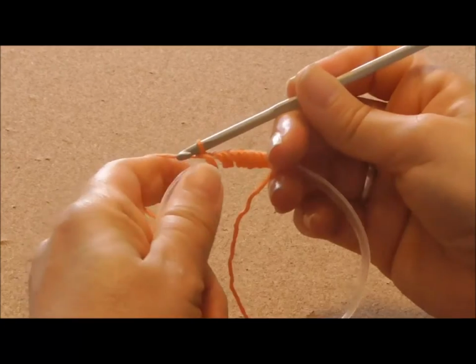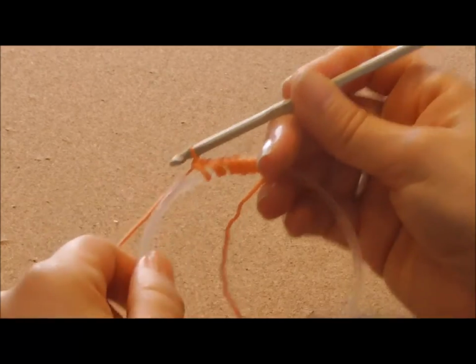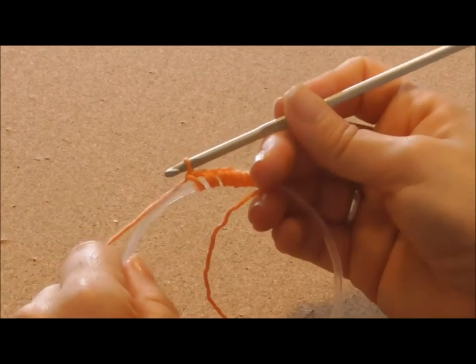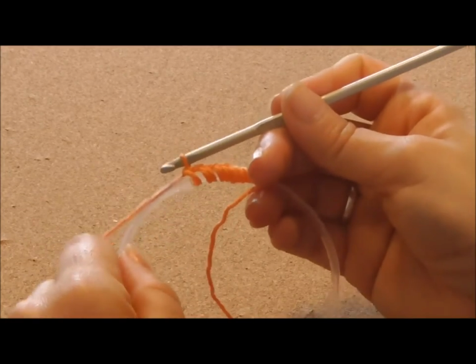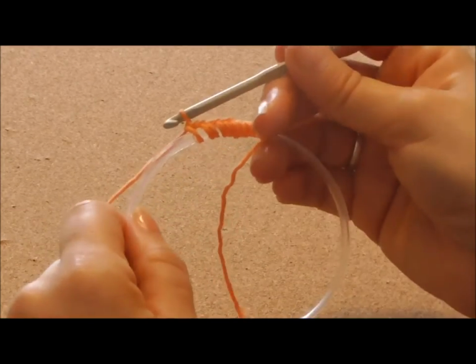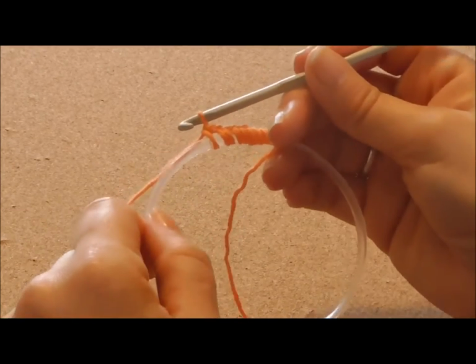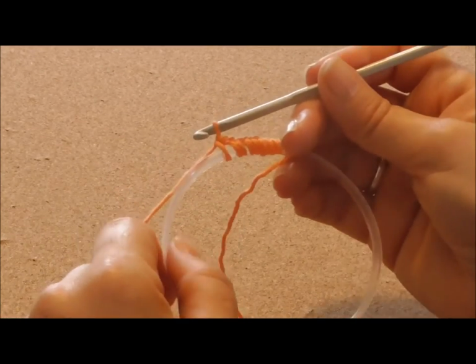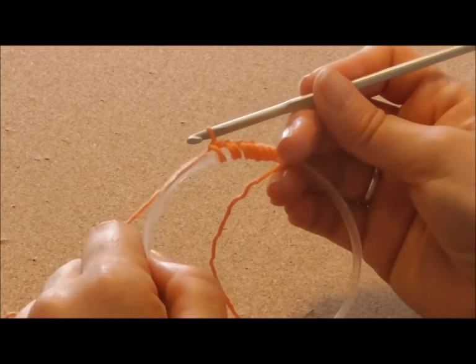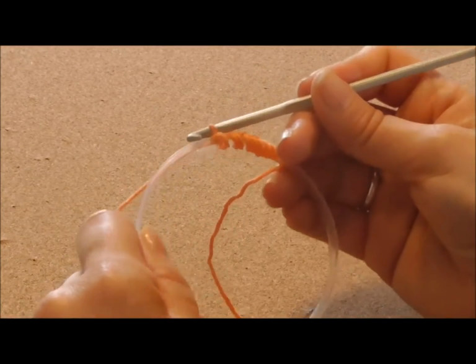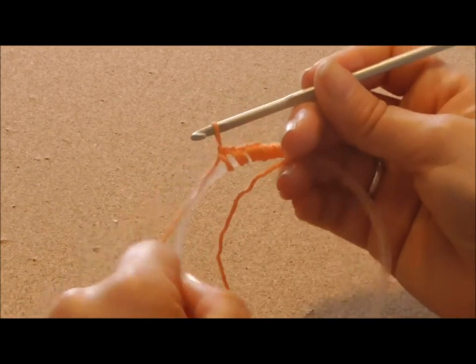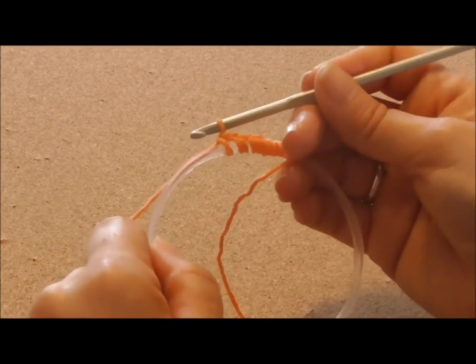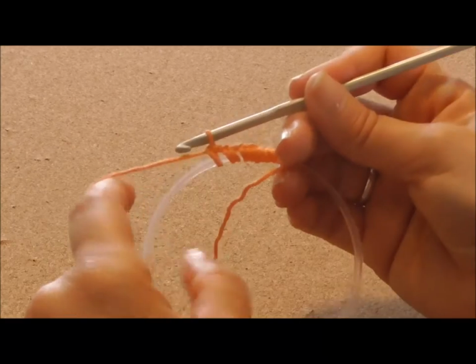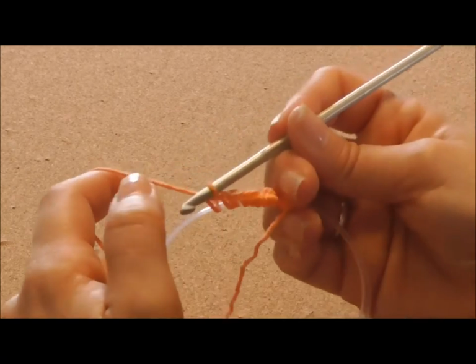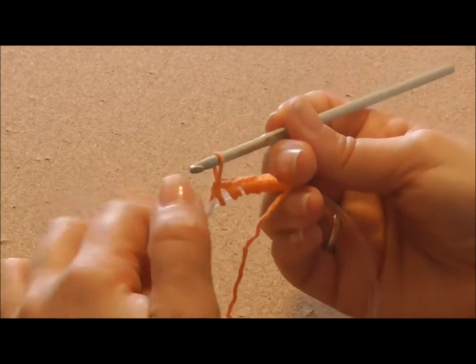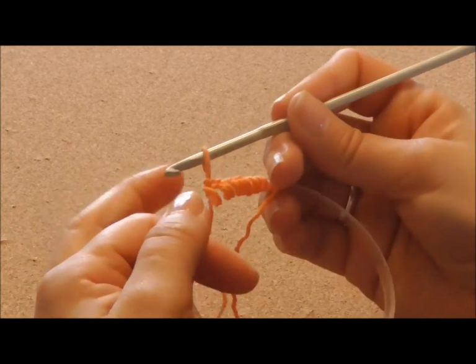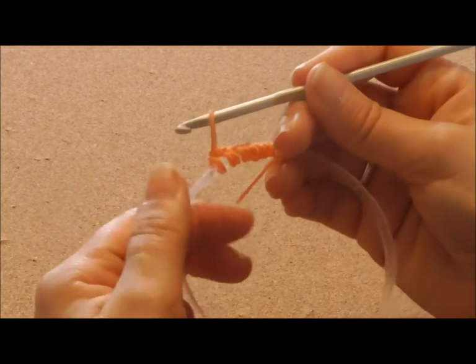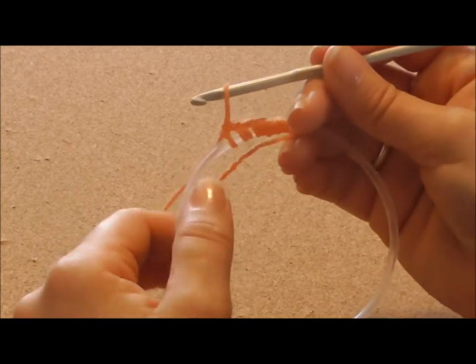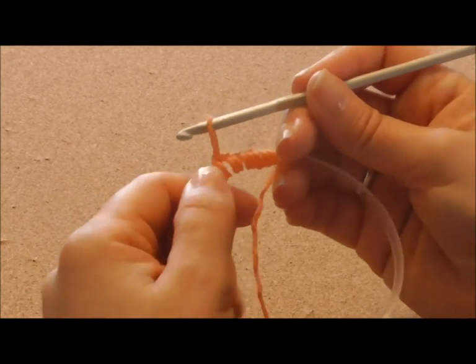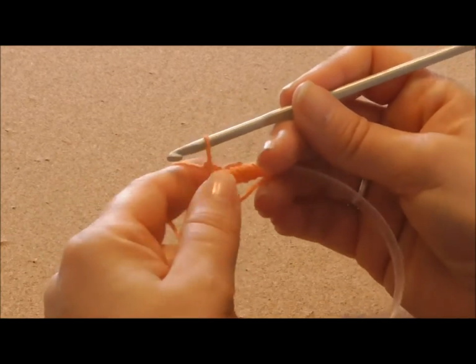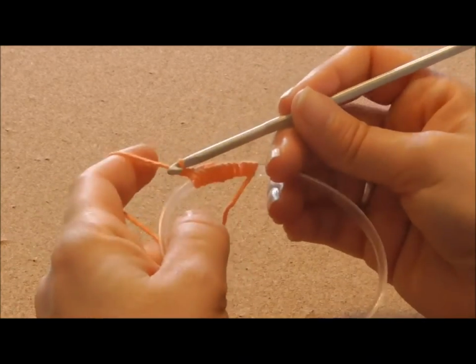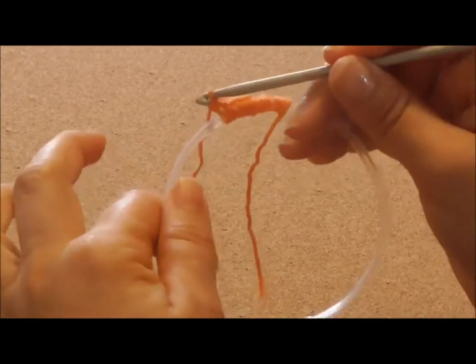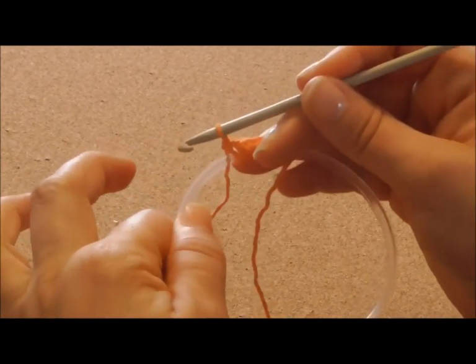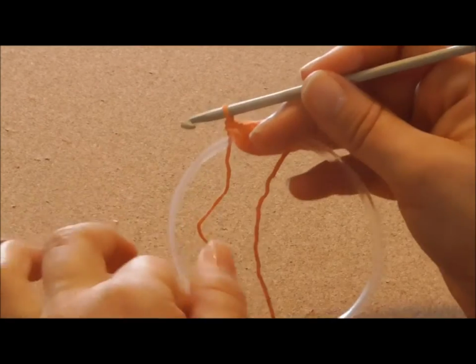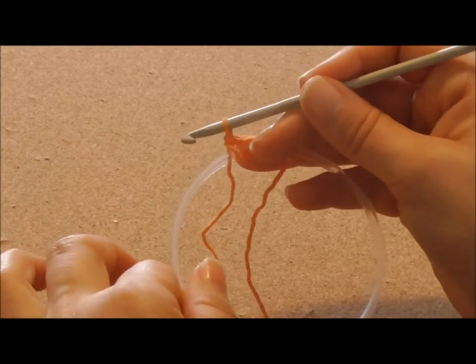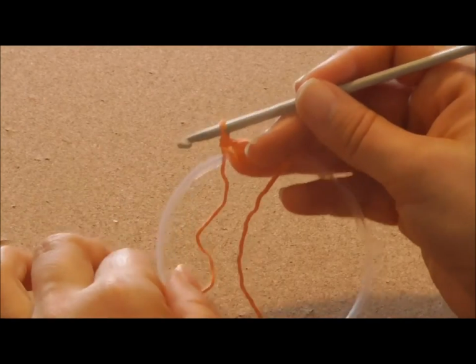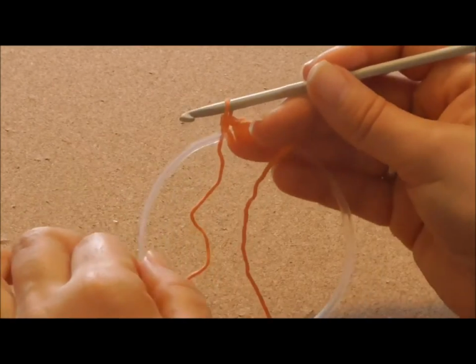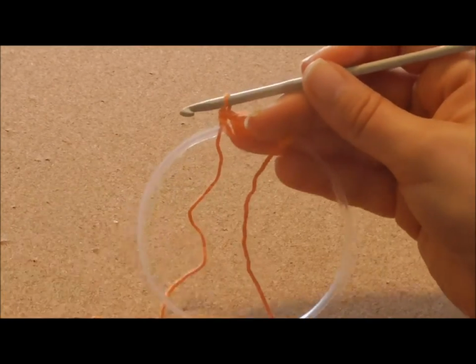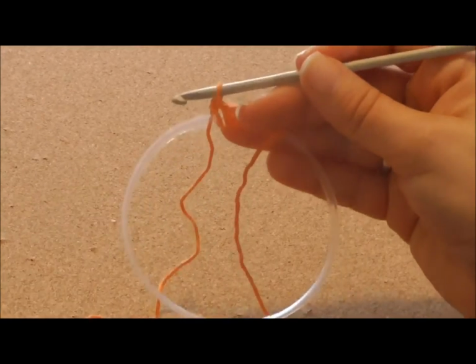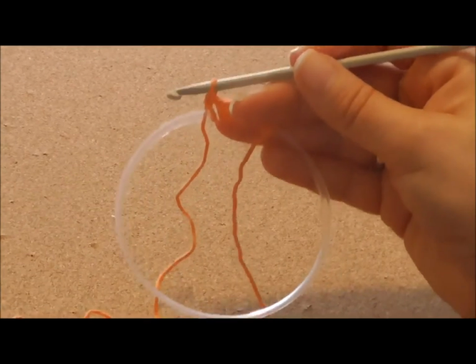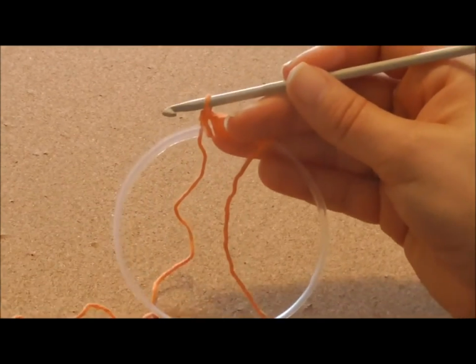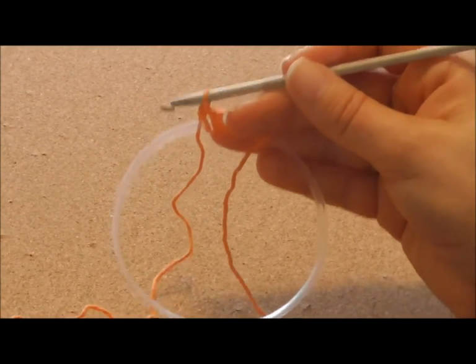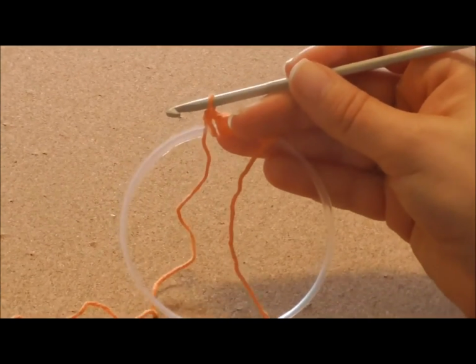So that's the way to go. The first row is a bit awkward to handle but then it gets alright. So go on, cover your ring. Make sure you use a multiple of 6. And see you when you reach the end.